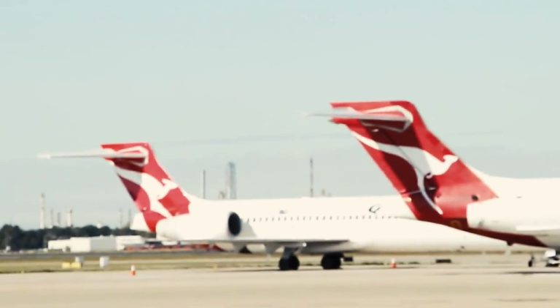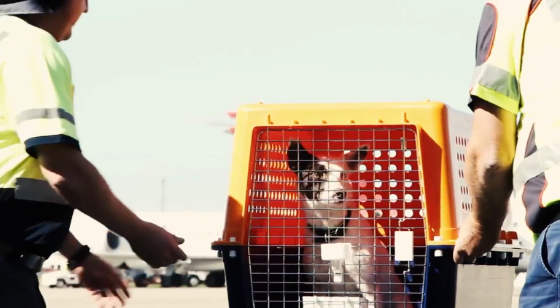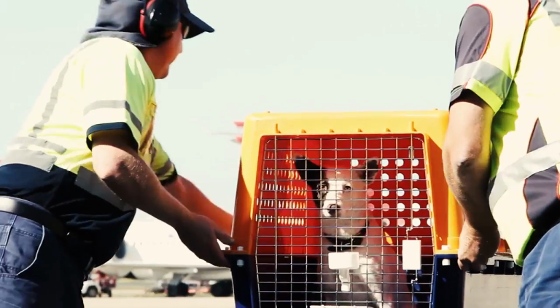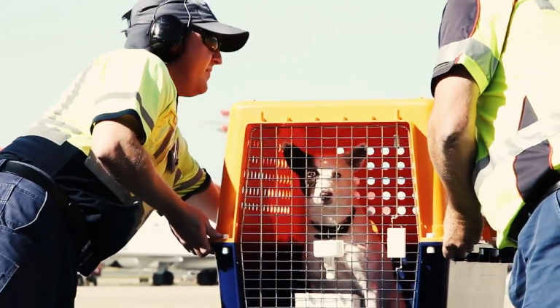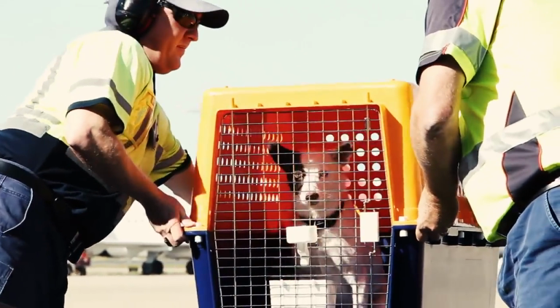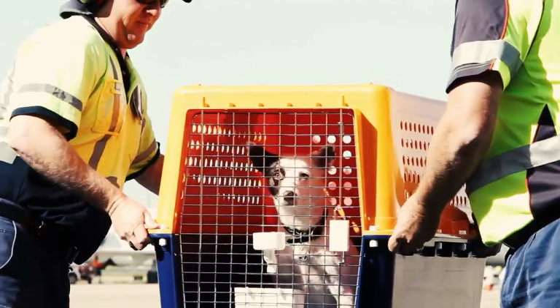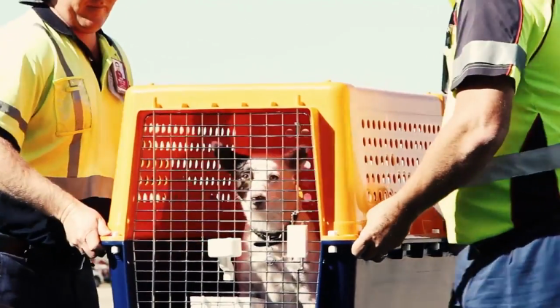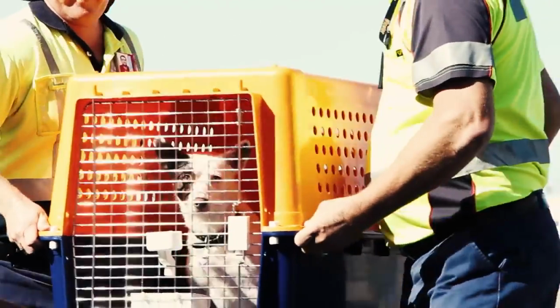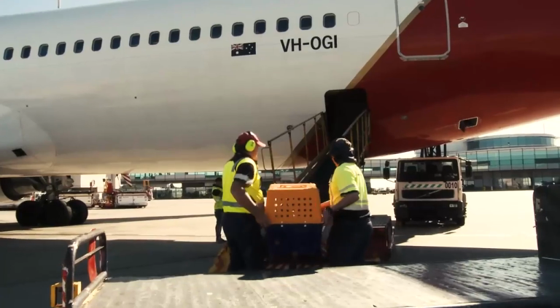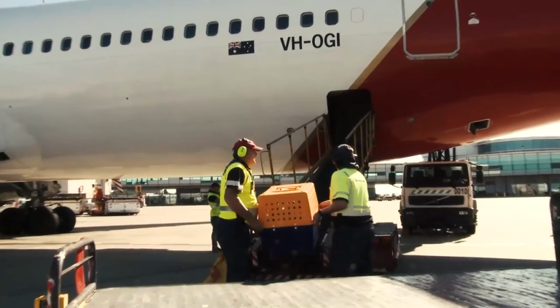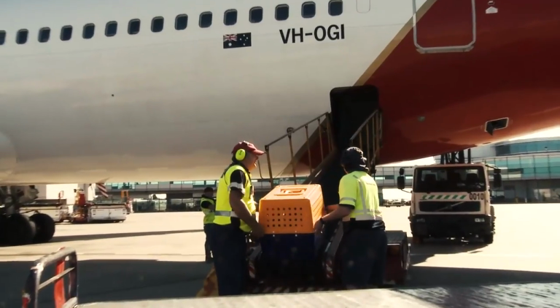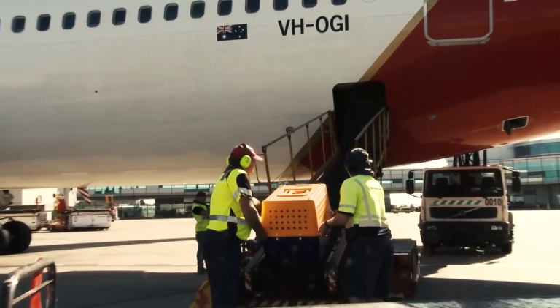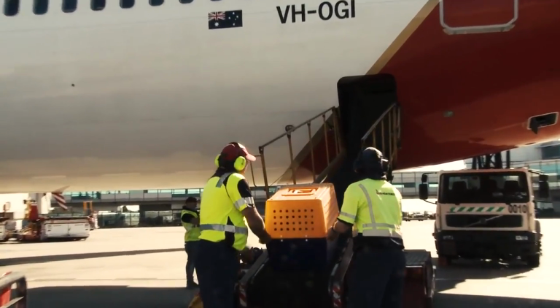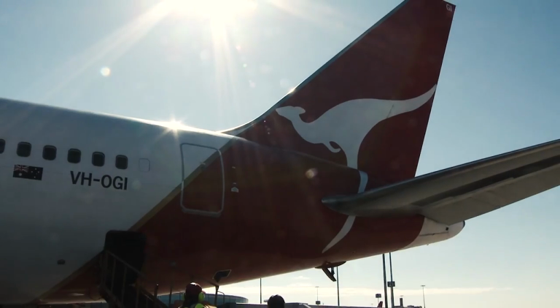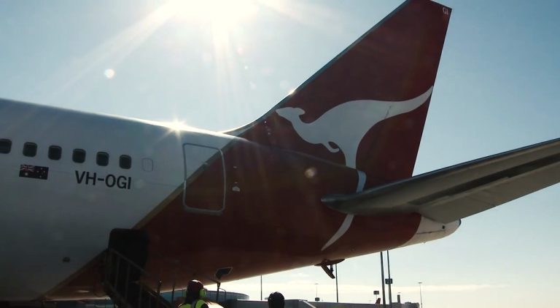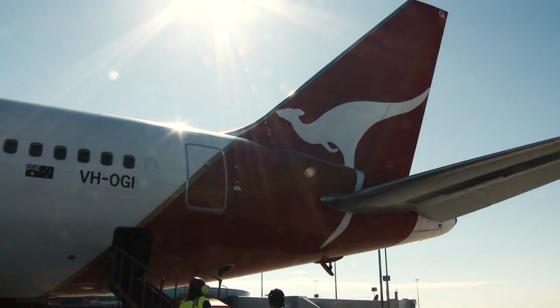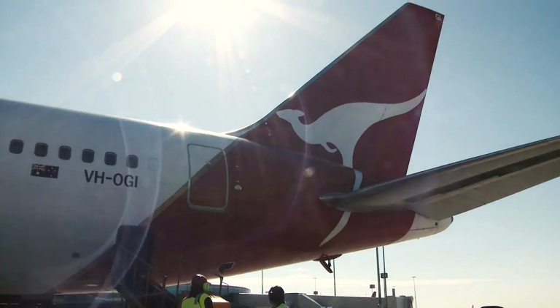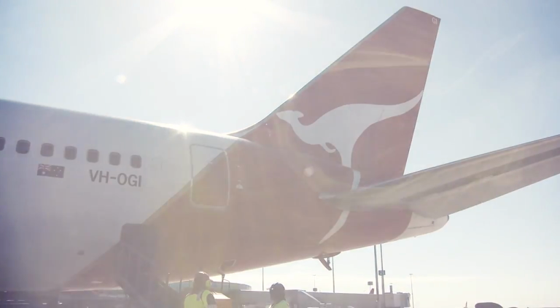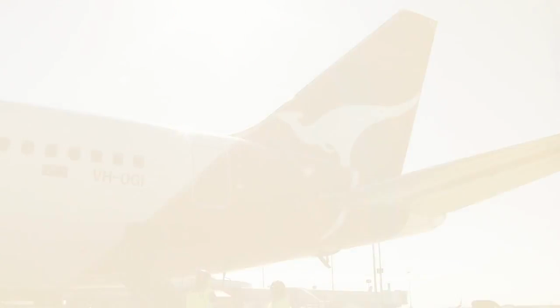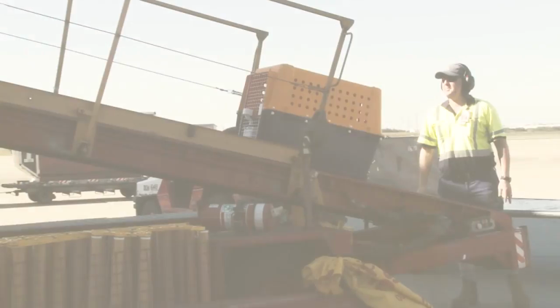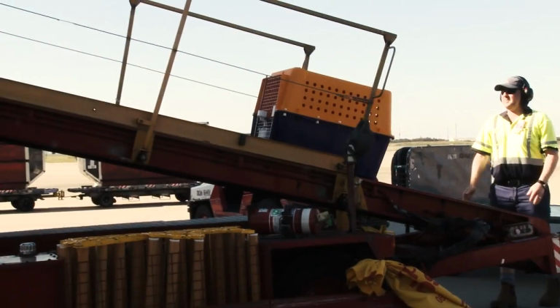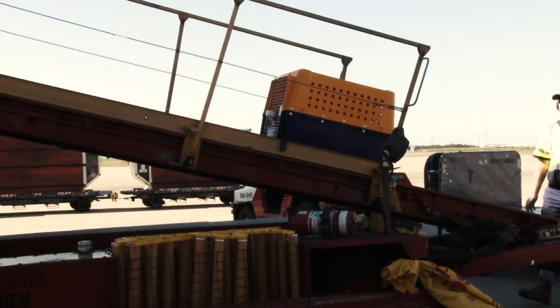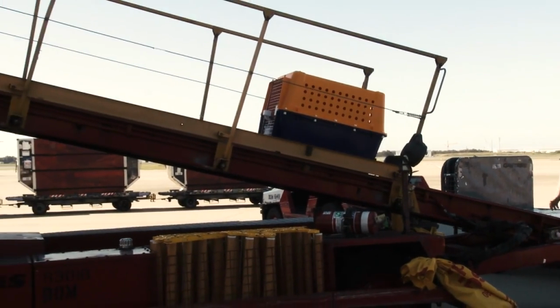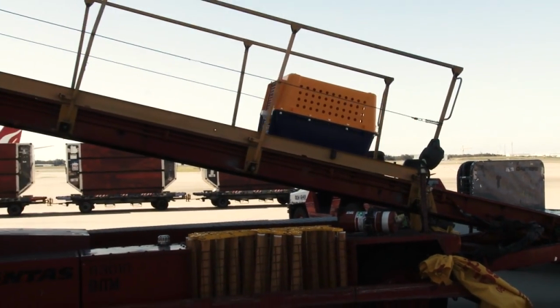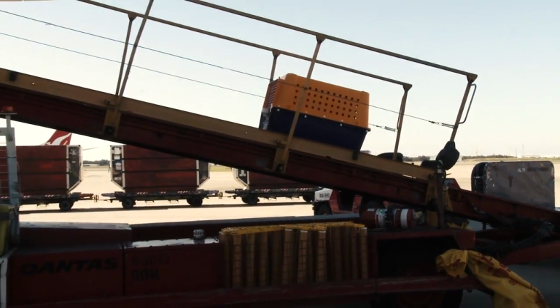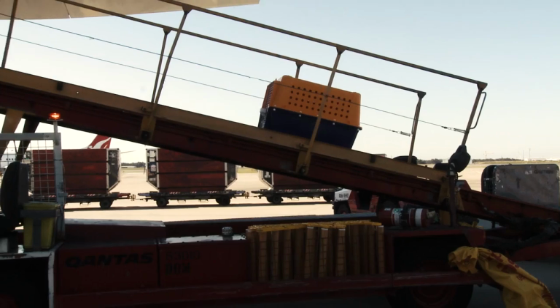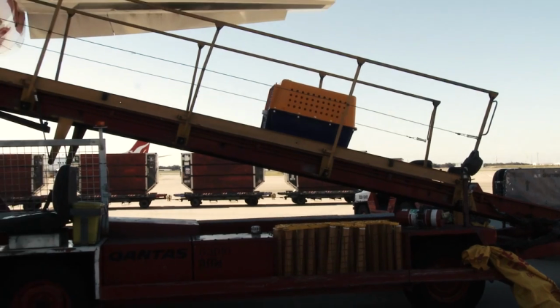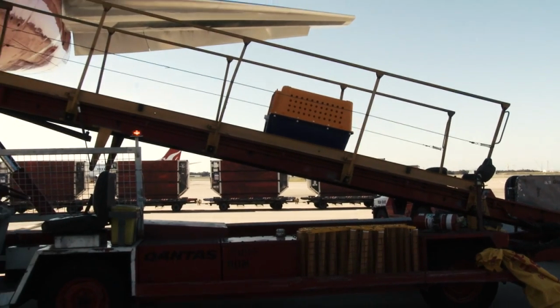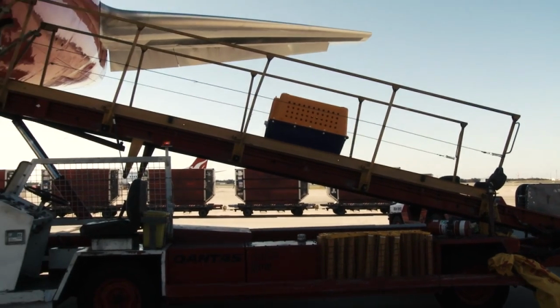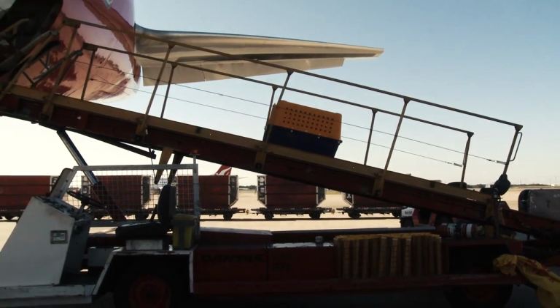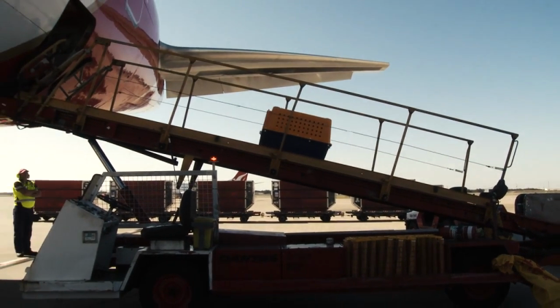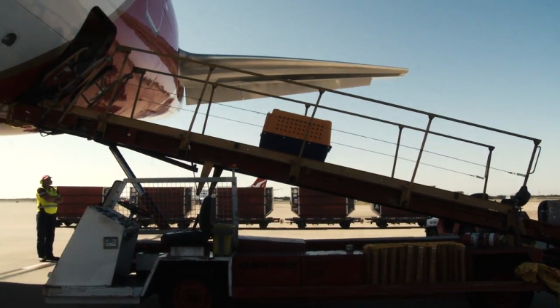Upon arrival at the aircraft, Sahara's cage will be placed on a belt loader for transfer onto the cargo hold. Animals travel in the lower cargo compartment of an aircraft.